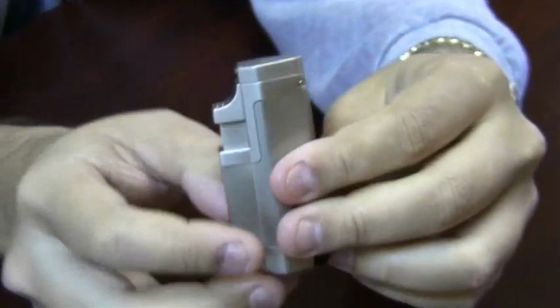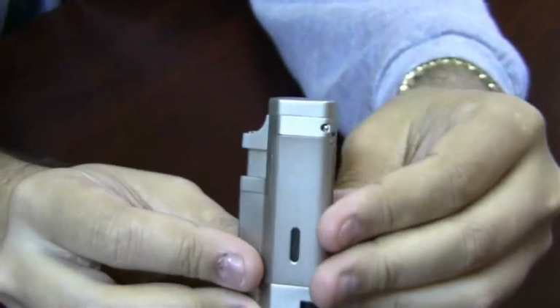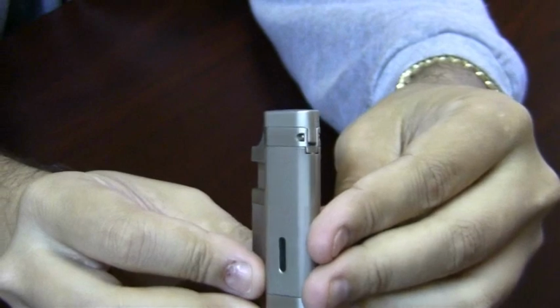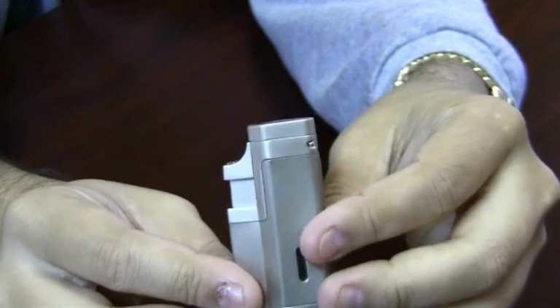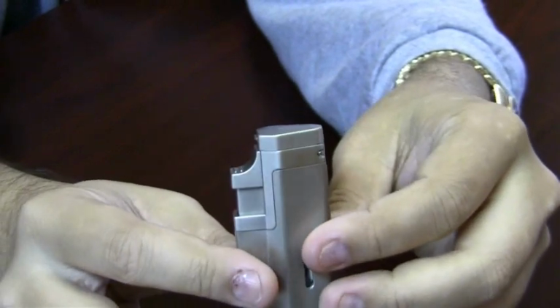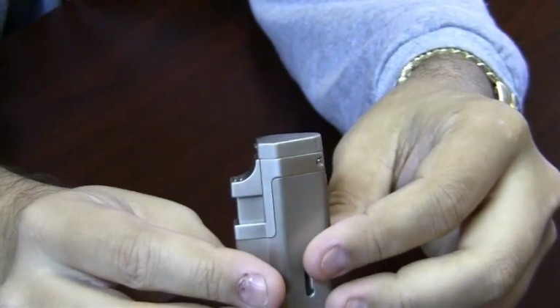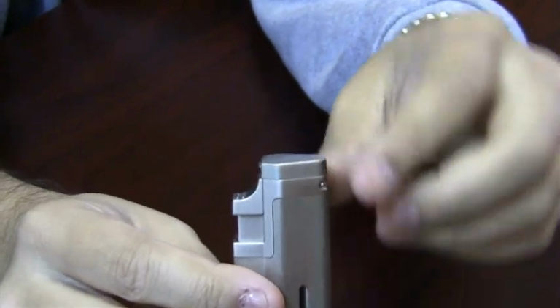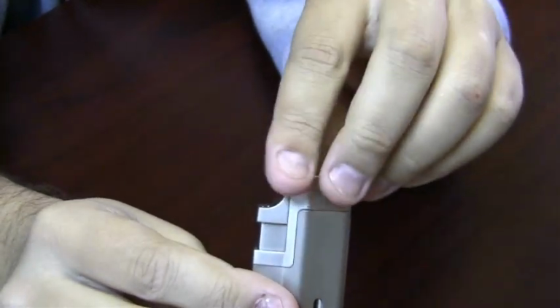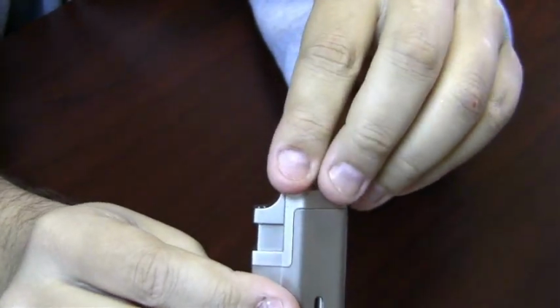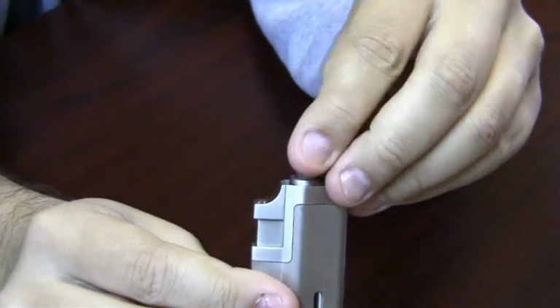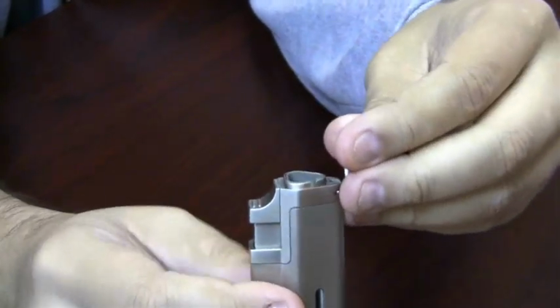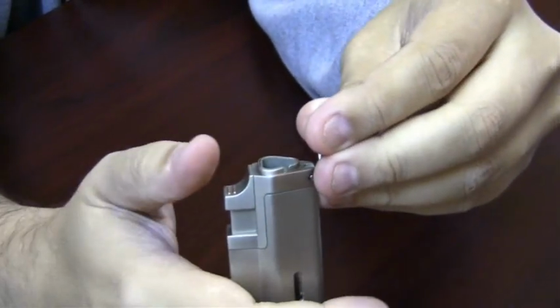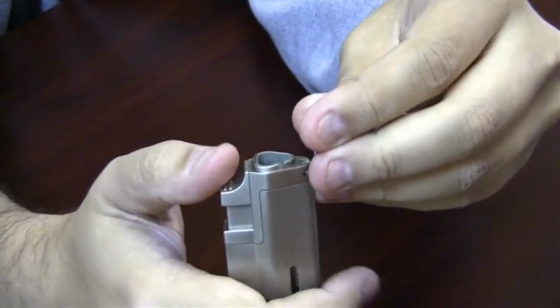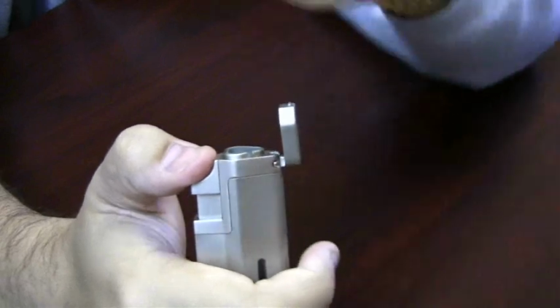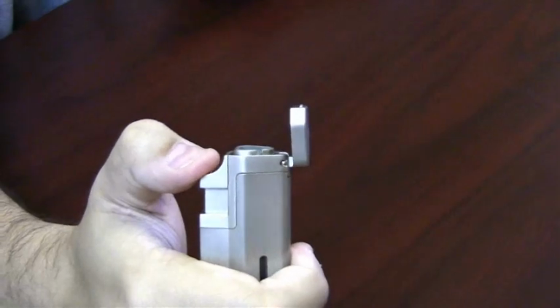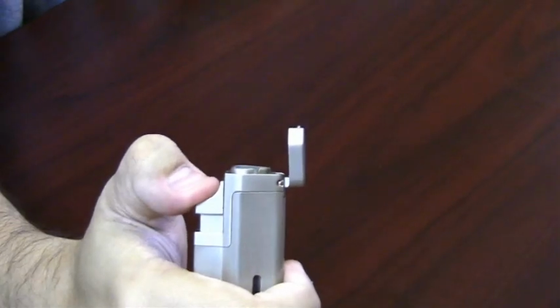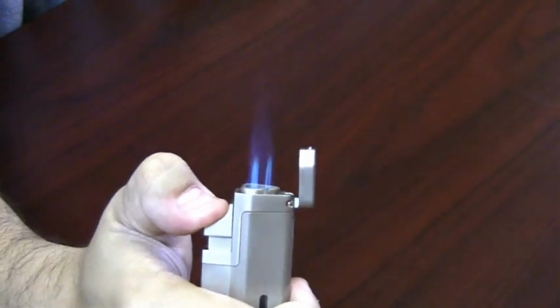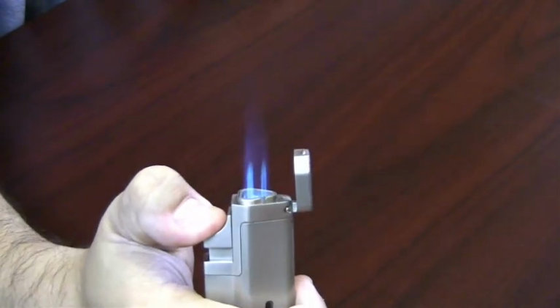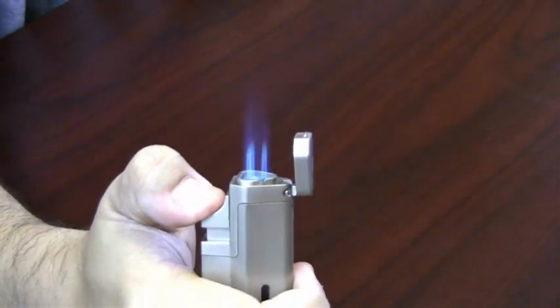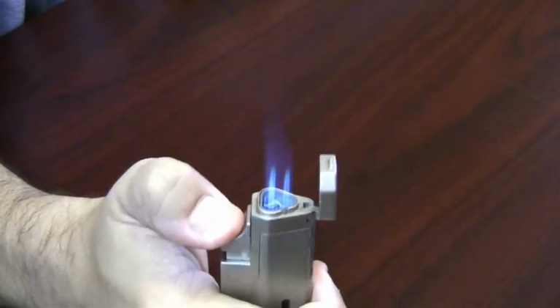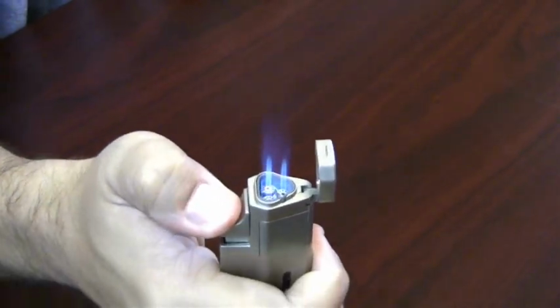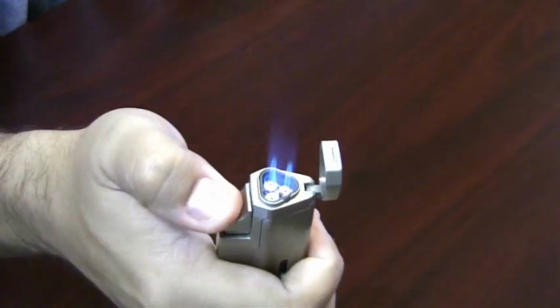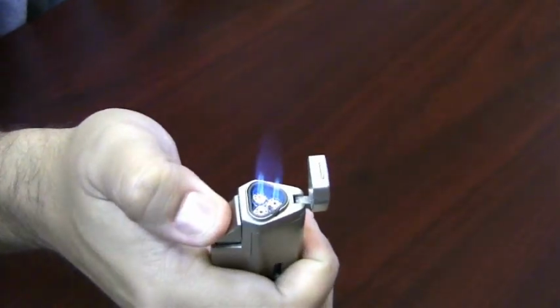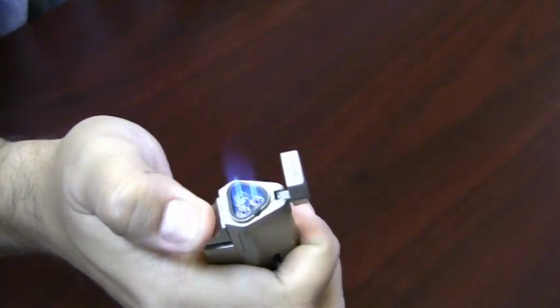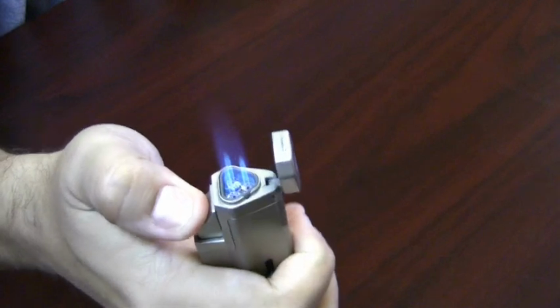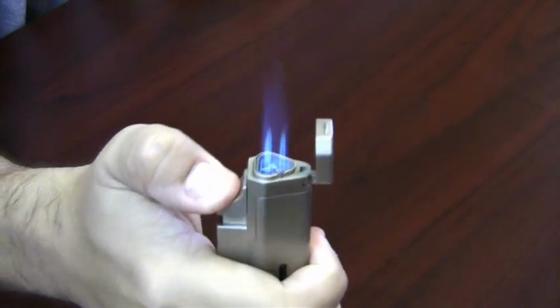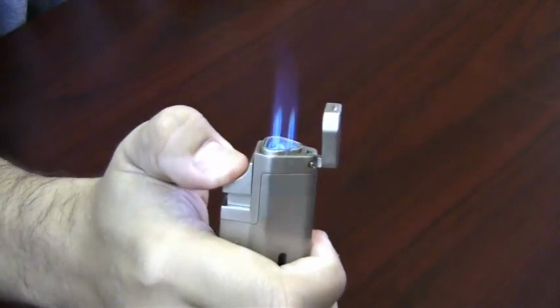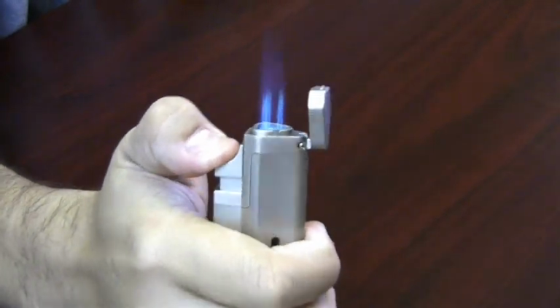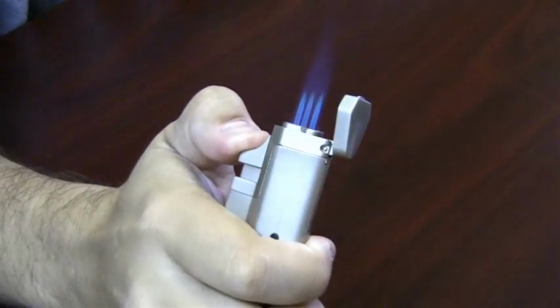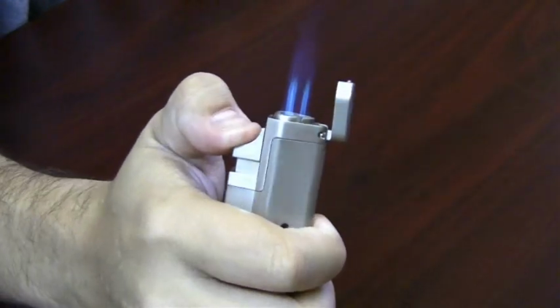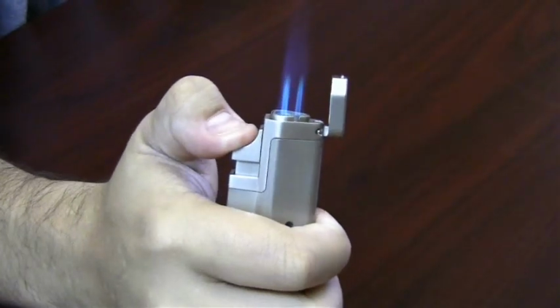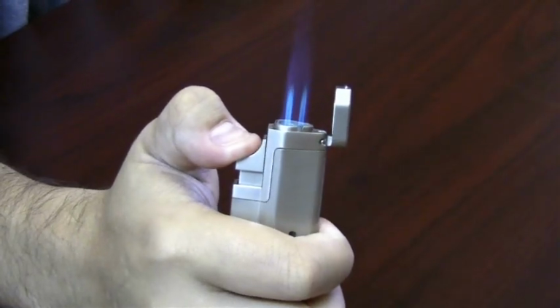This is a double action lighter. To use it you are going to open up the cap and push the igniter down with a nice strong triple flame, perfect for lighting and toasting cigars or anything else.